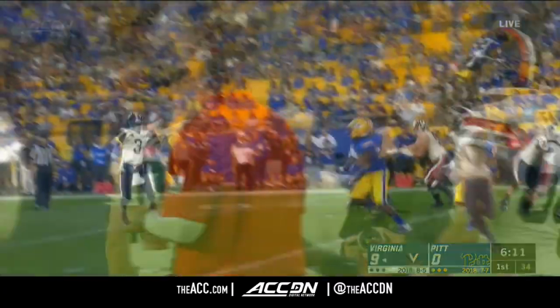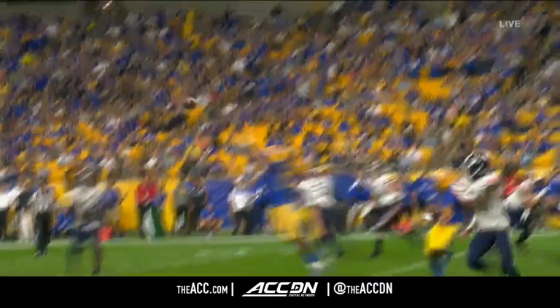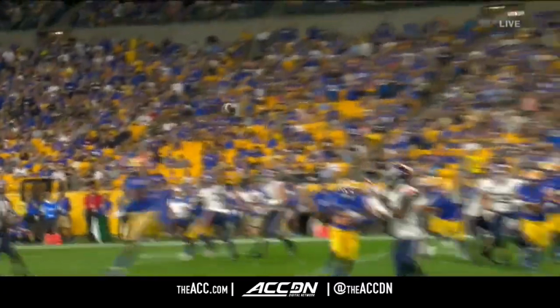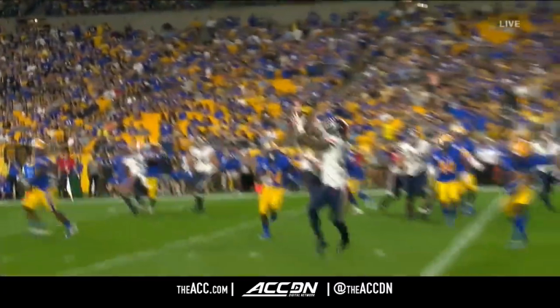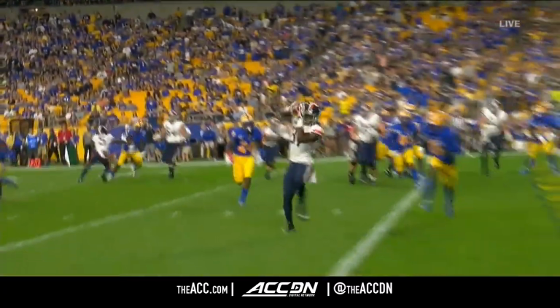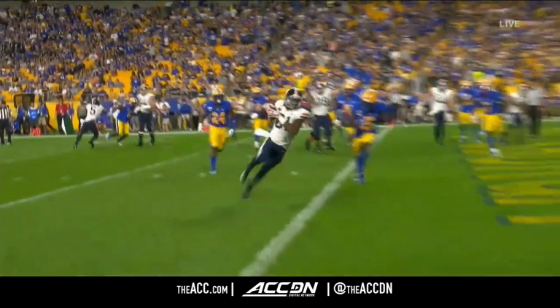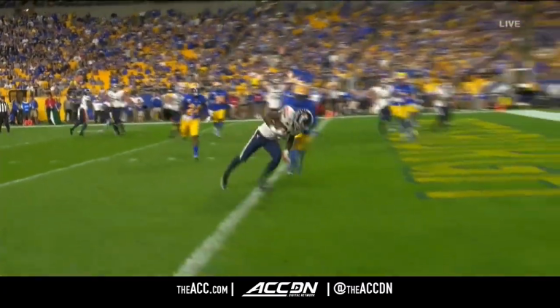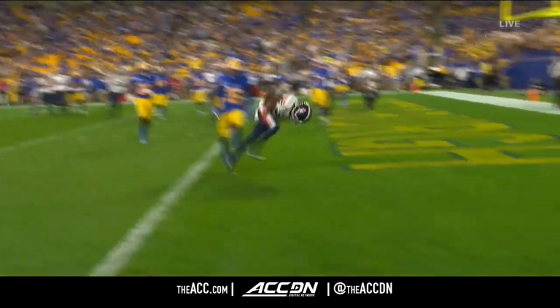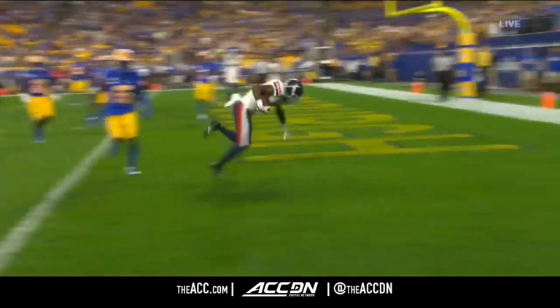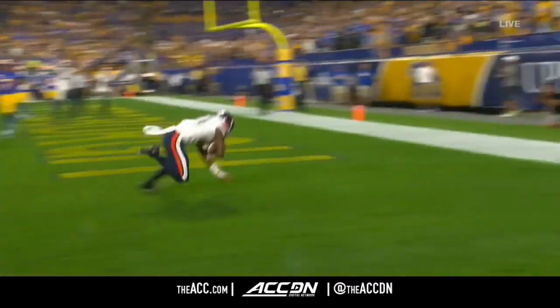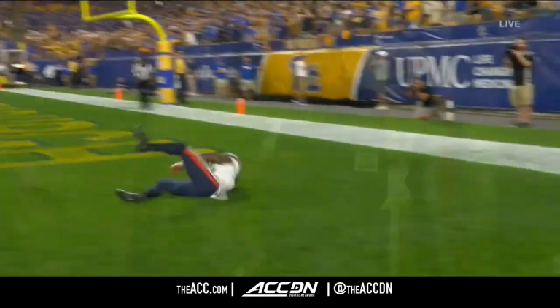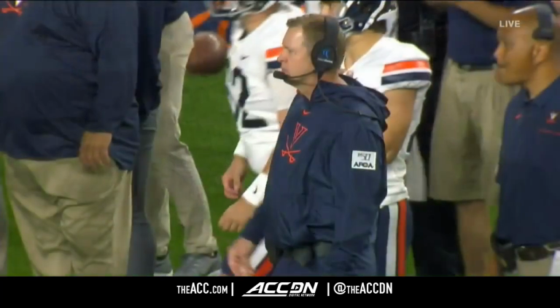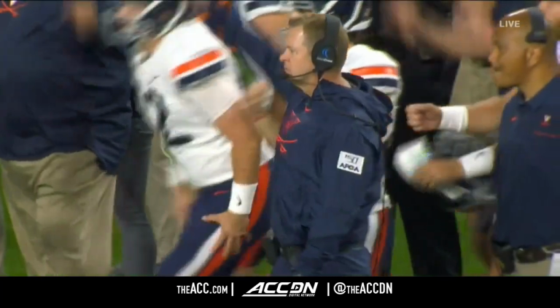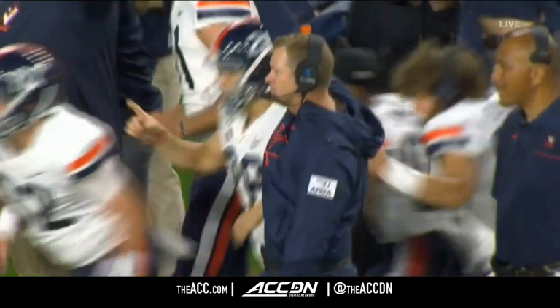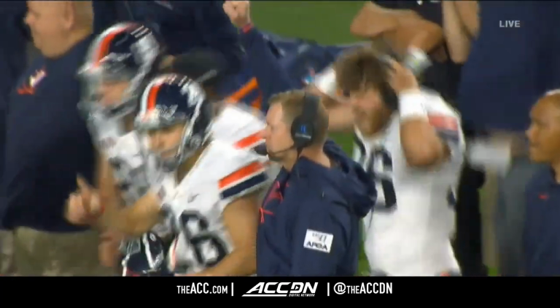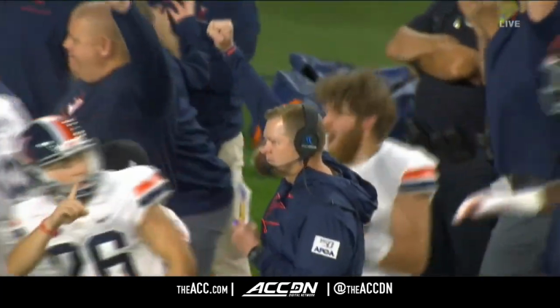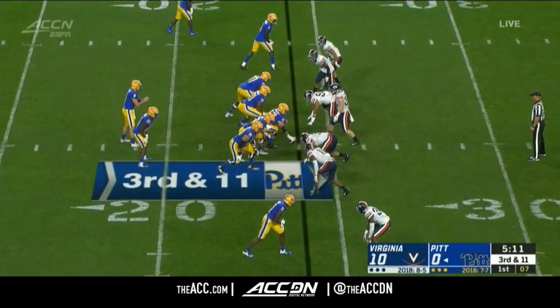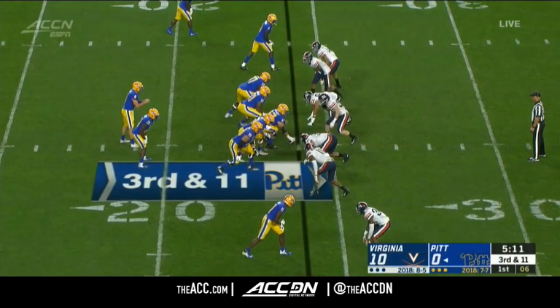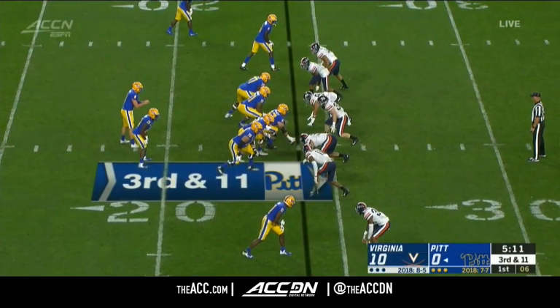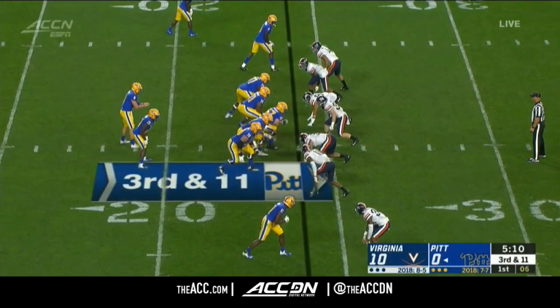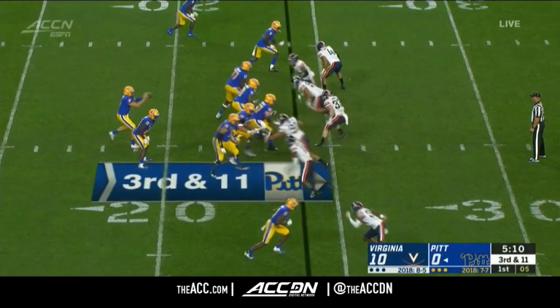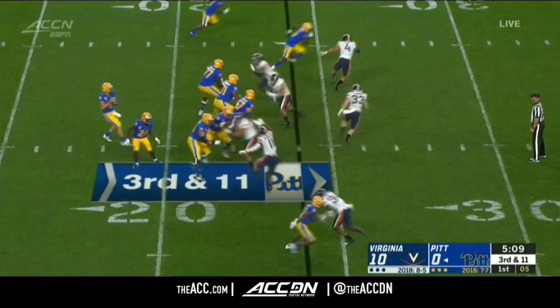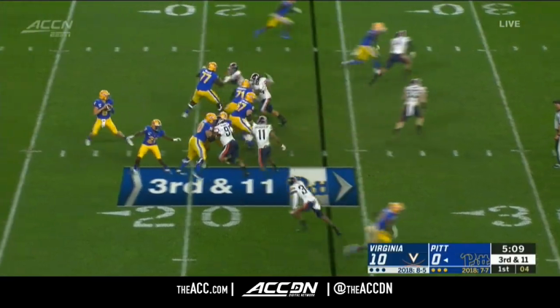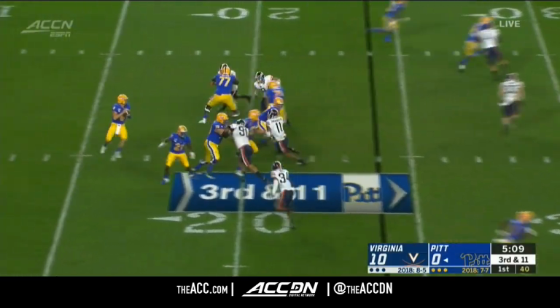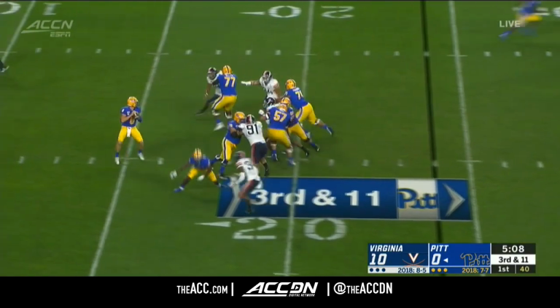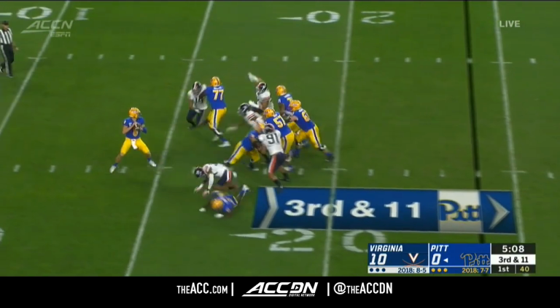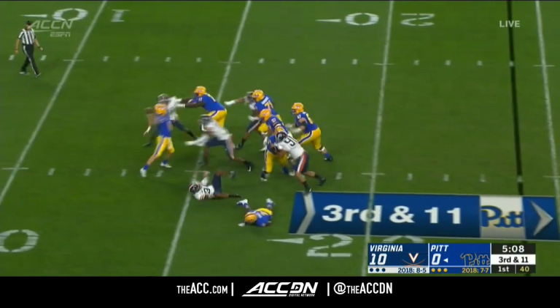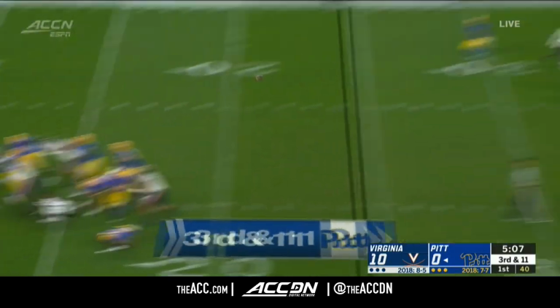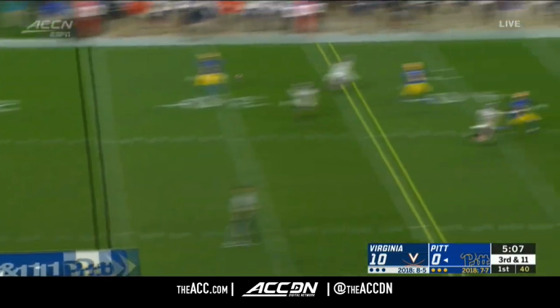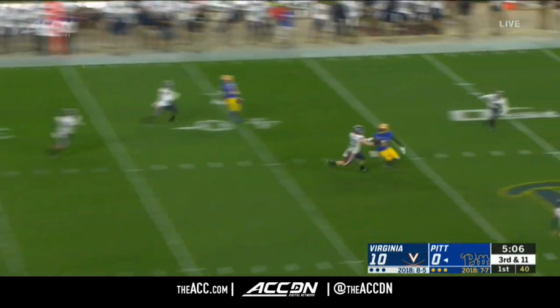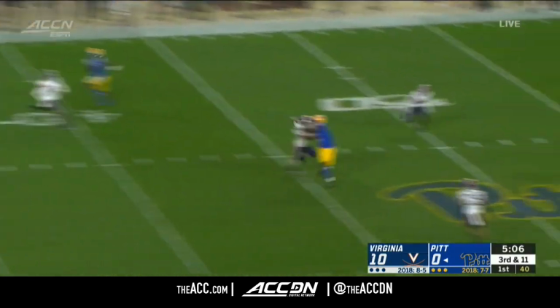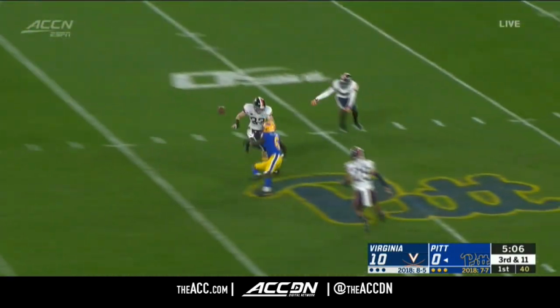A little bootleg — an easy throw for a touchdown for Bryce Perkins.